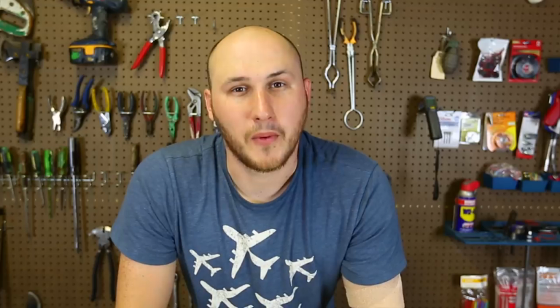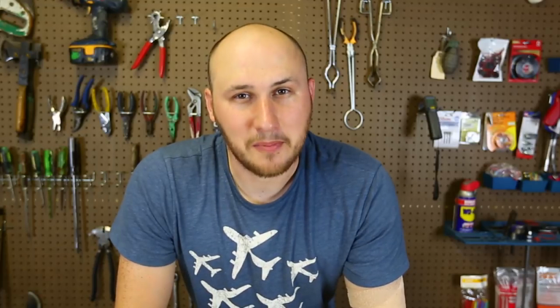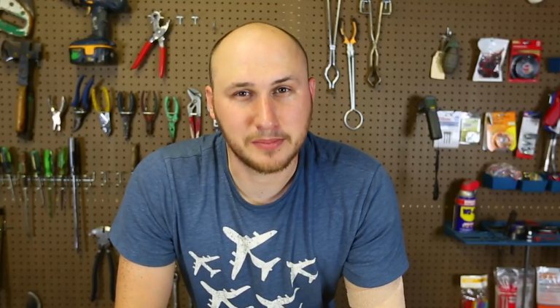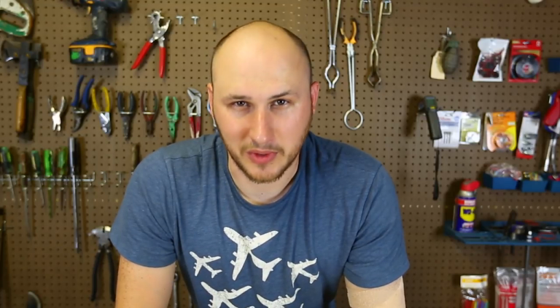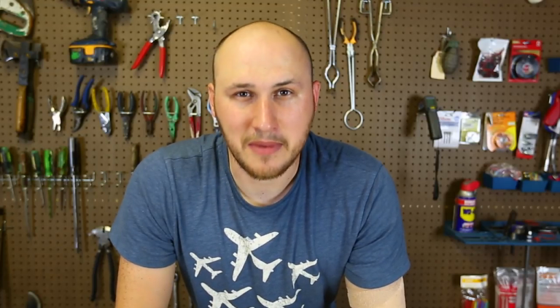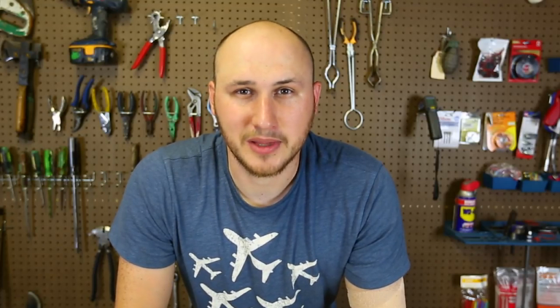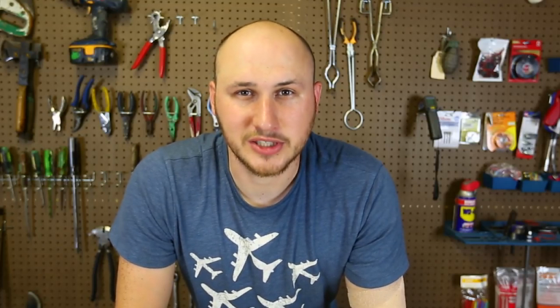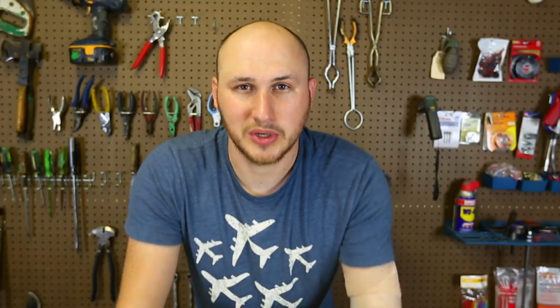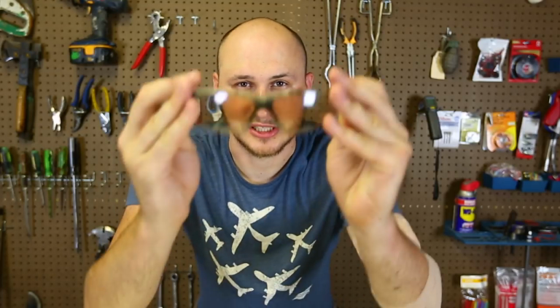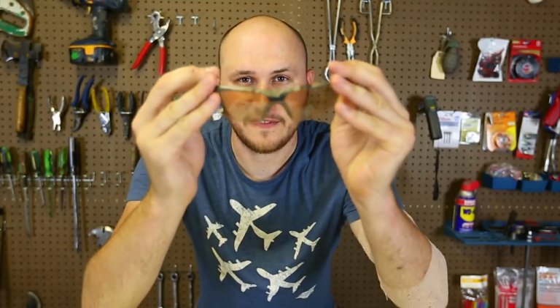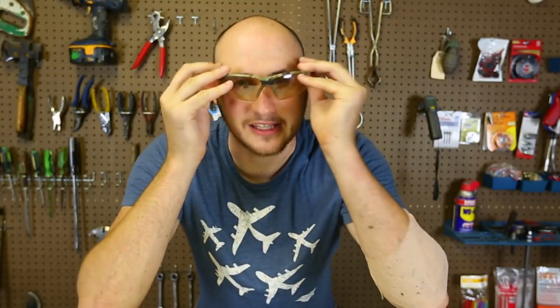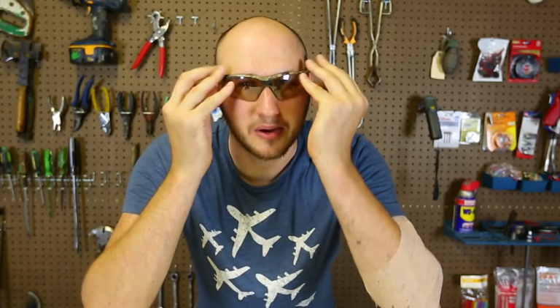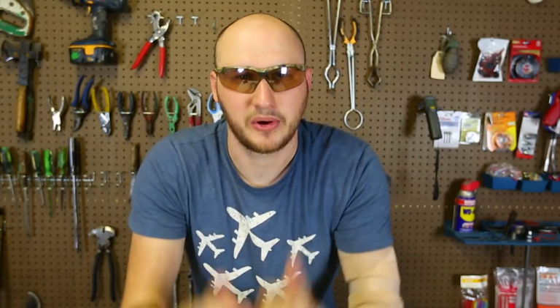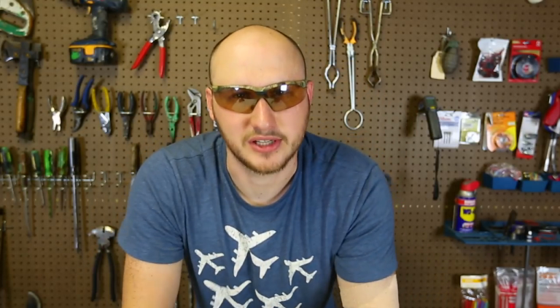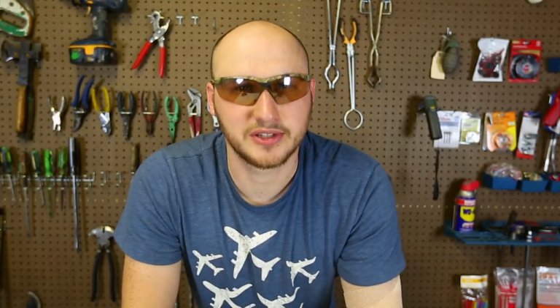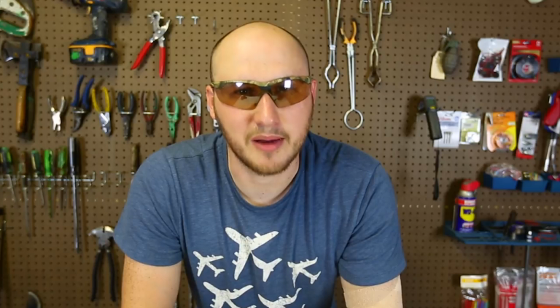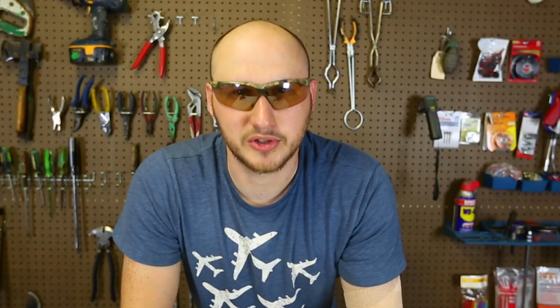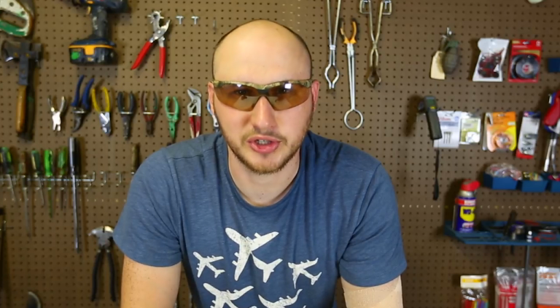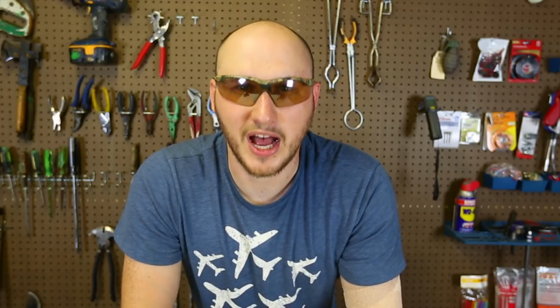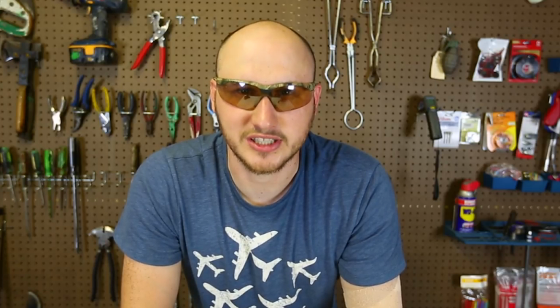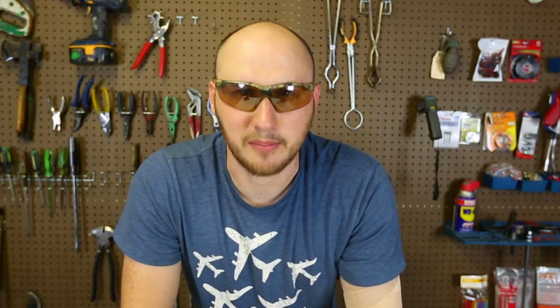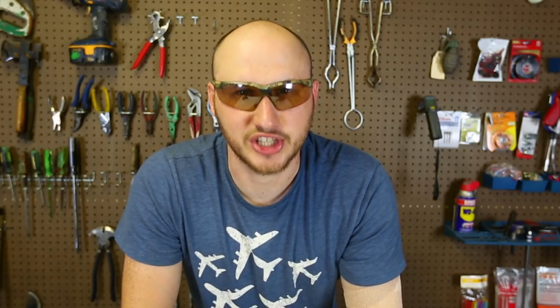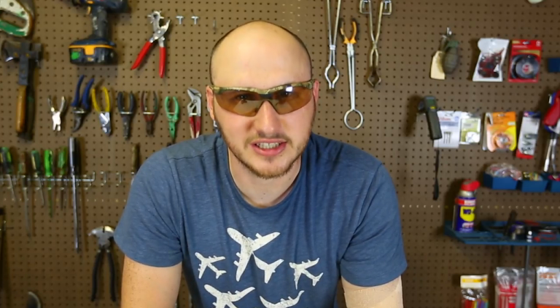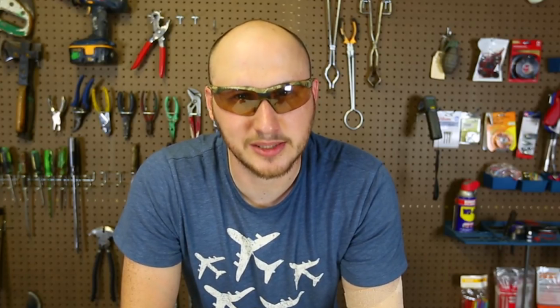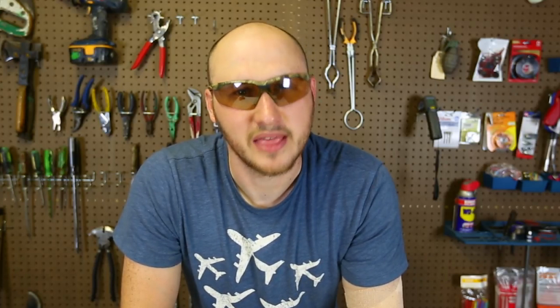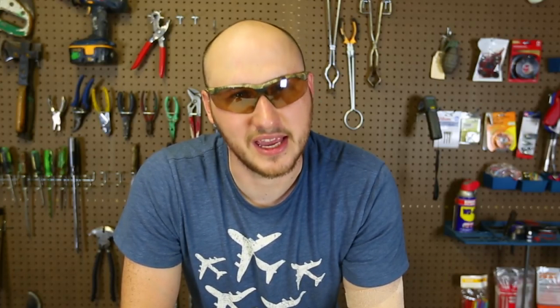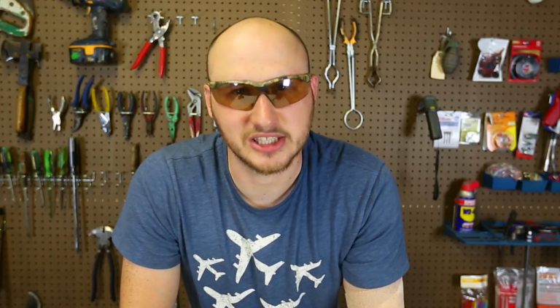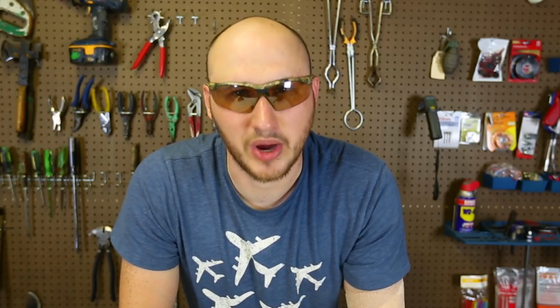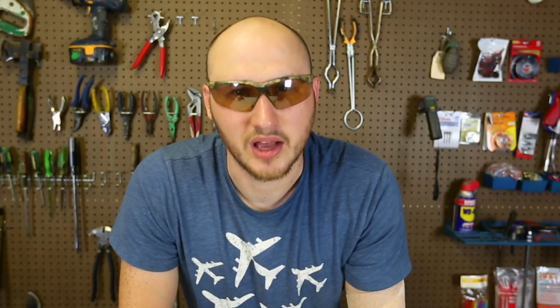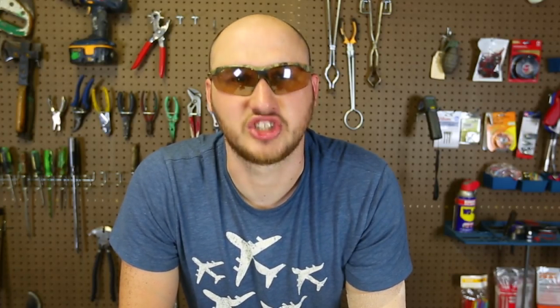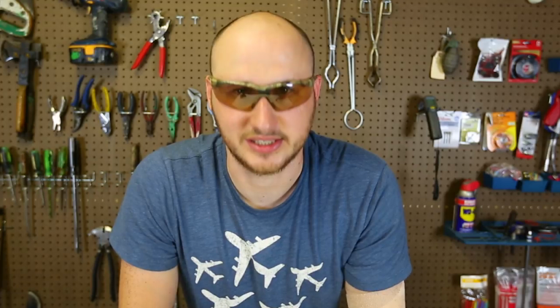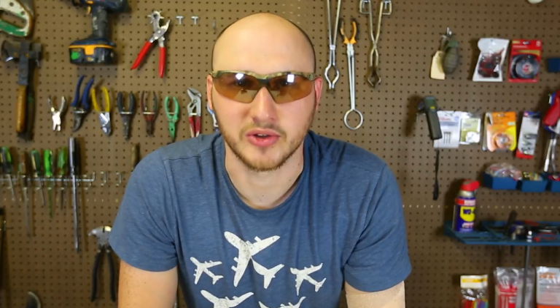Welcome back to my laboratory where safety is number one priority. Today I'm going to show you how to set up a shelter tarp the easiest way. Let's check this out.